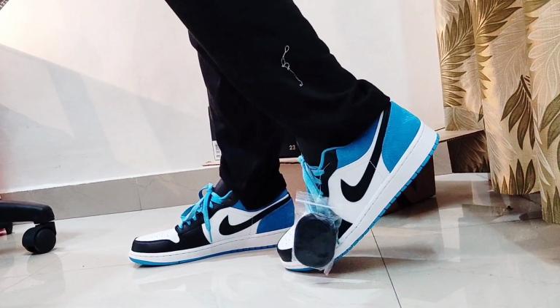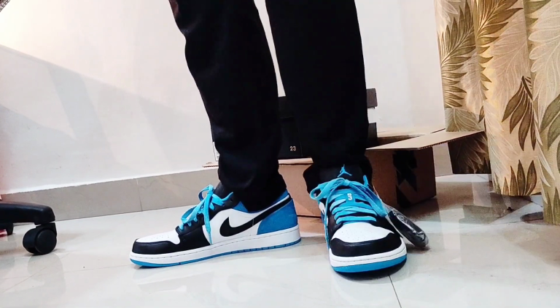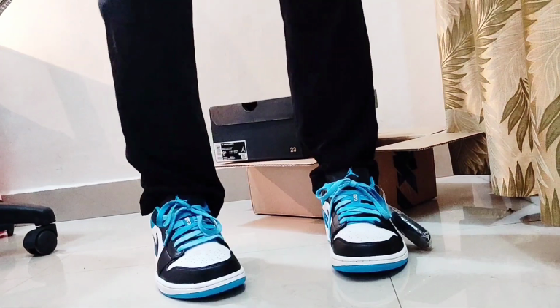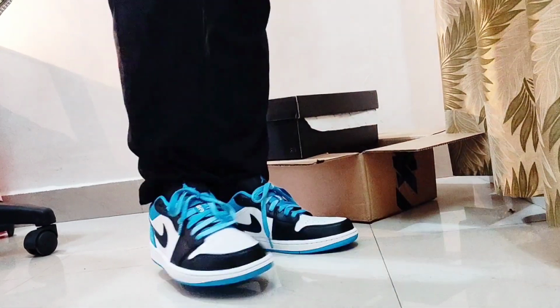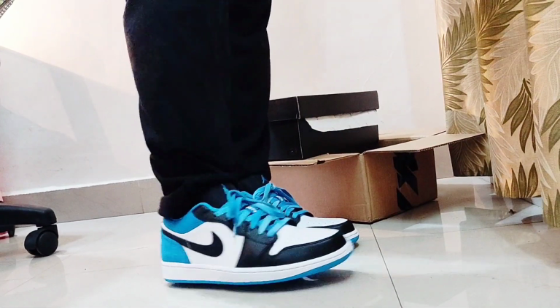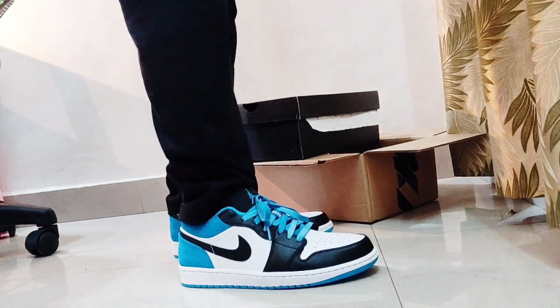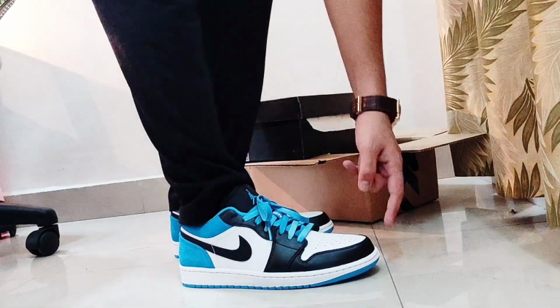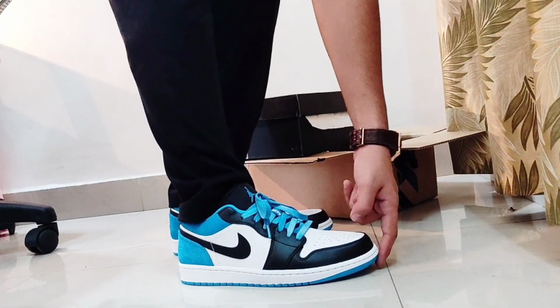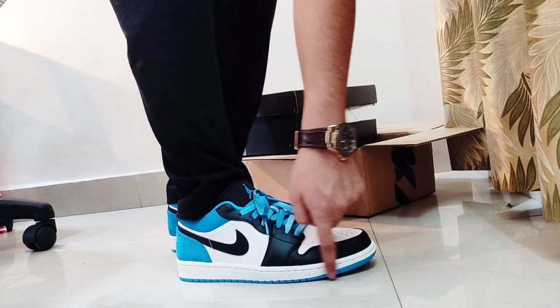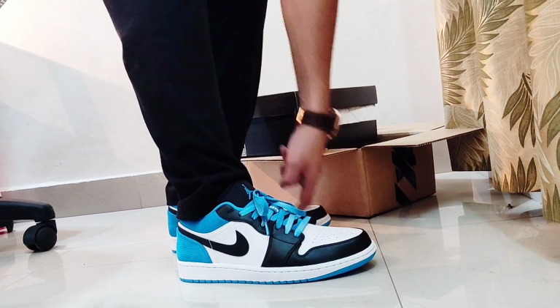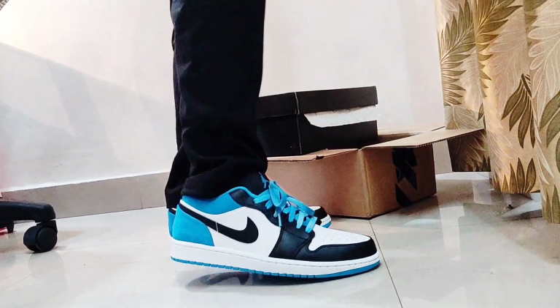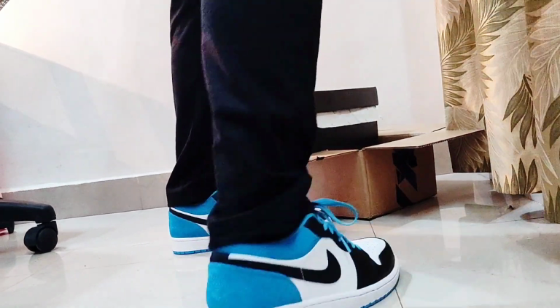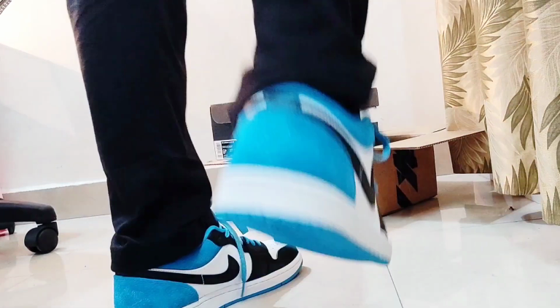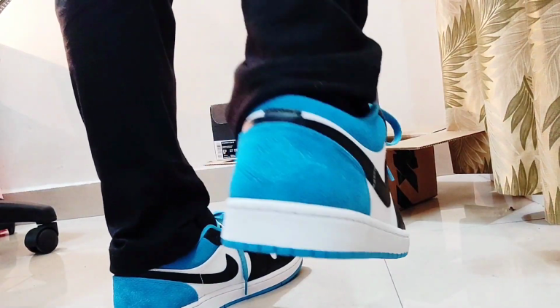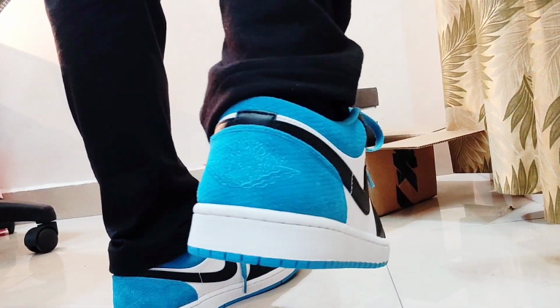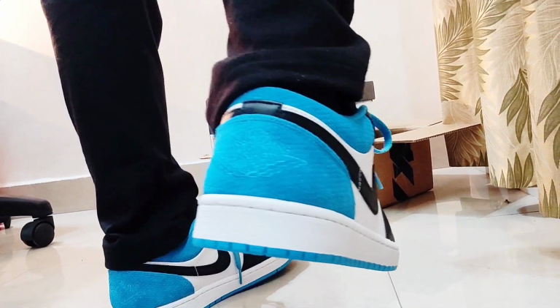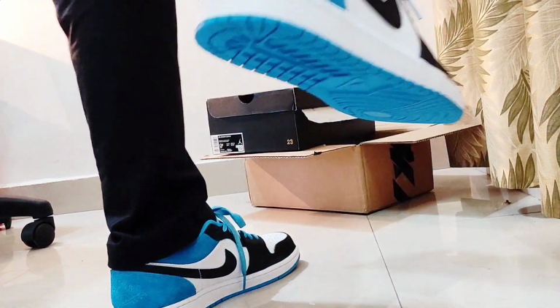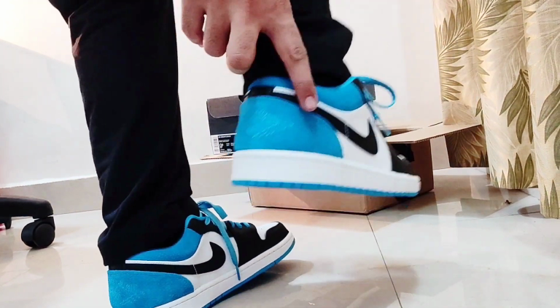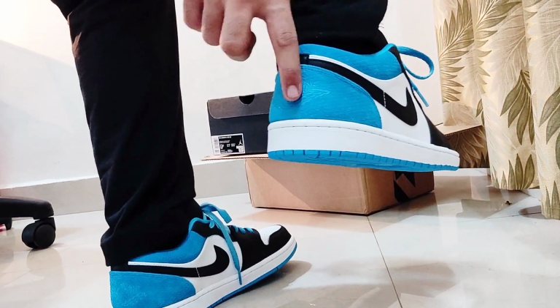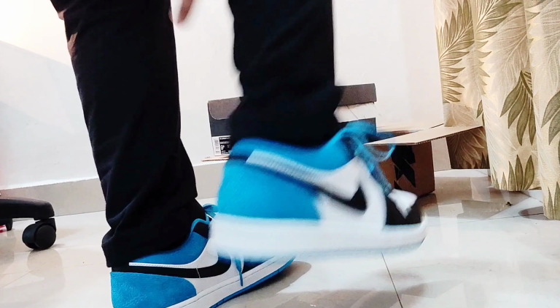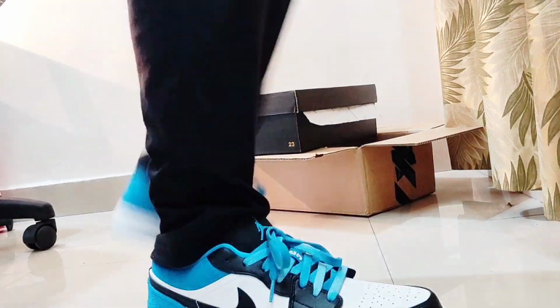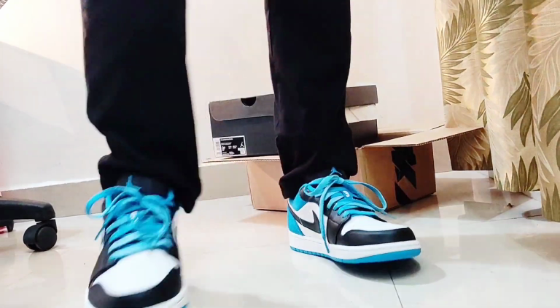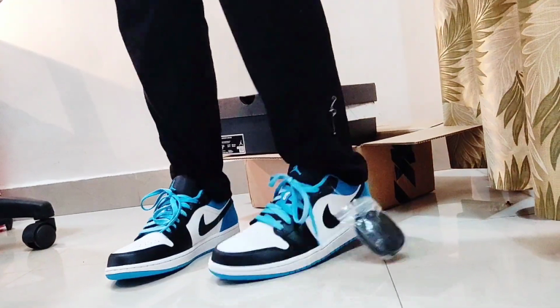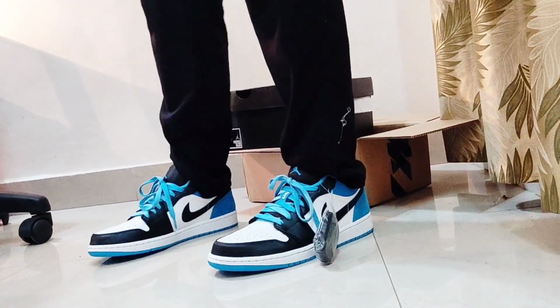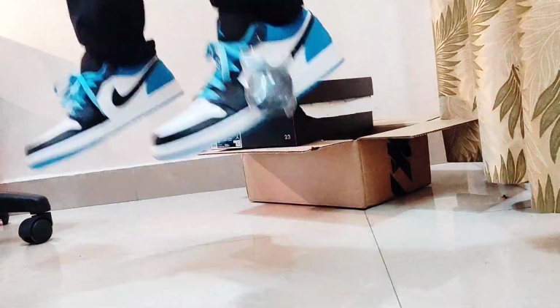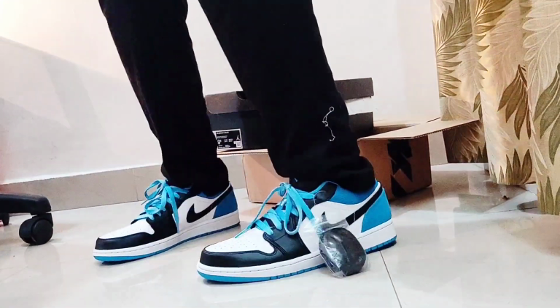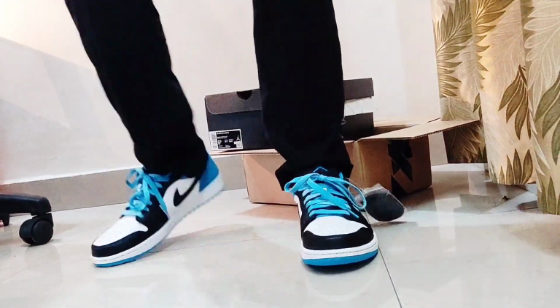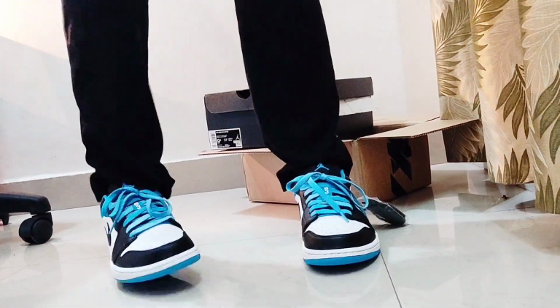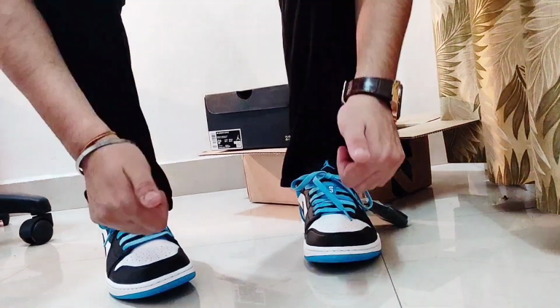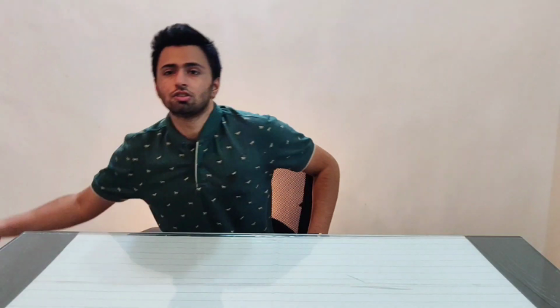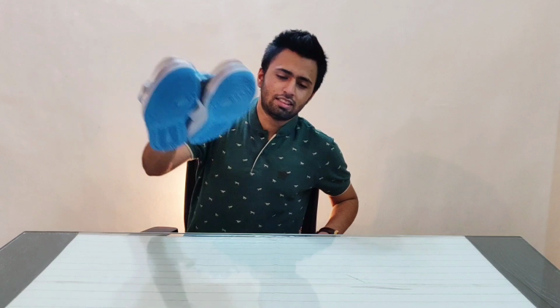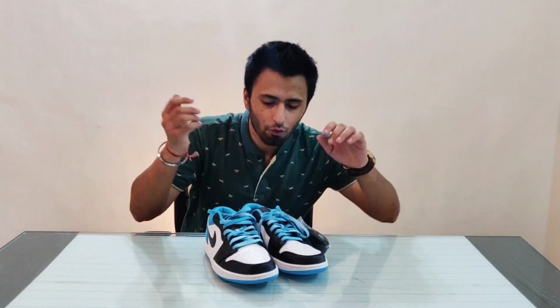Now let's wear them — this is how they look when you wear them. If you see properly, the collar is a bit high, which gives you comfort. Overall they look dope!